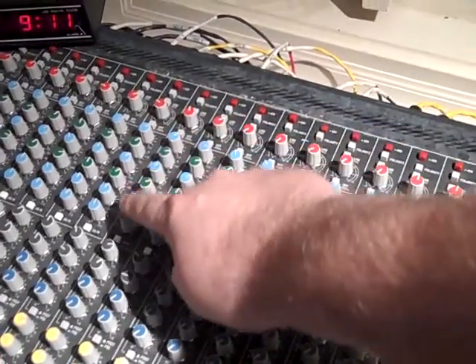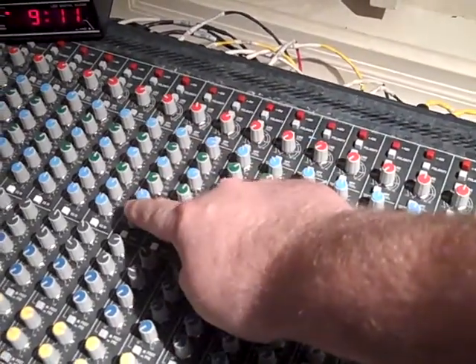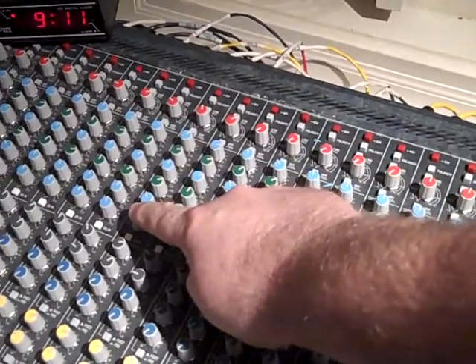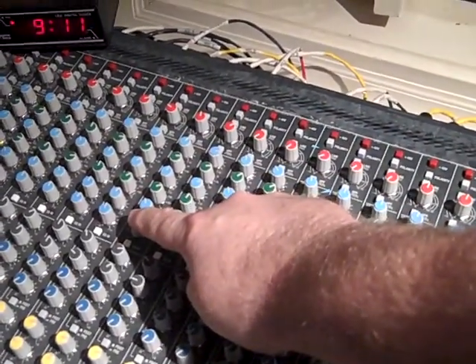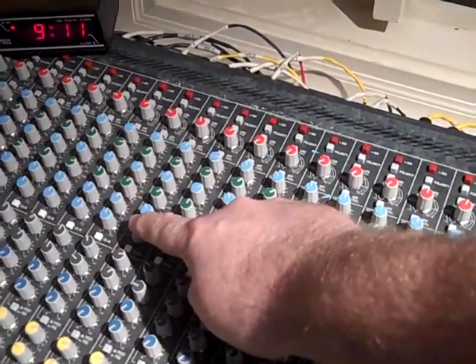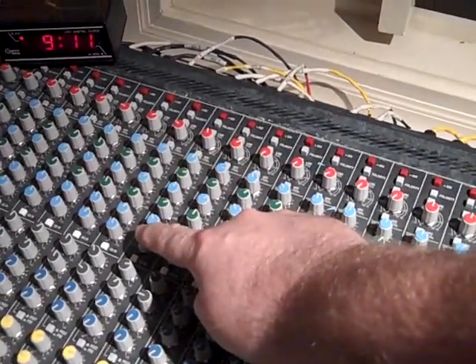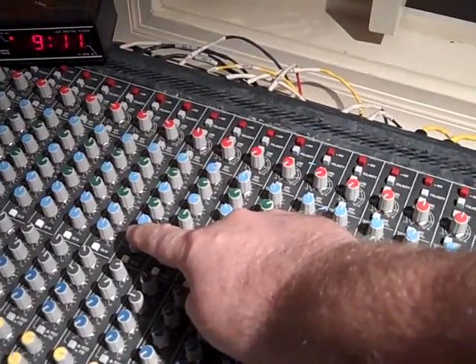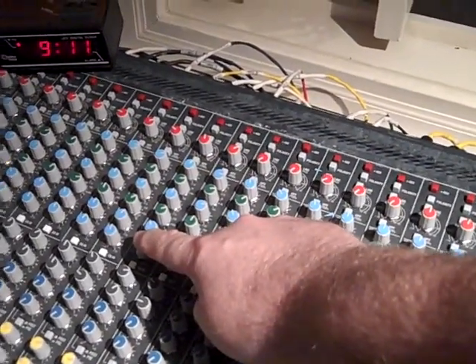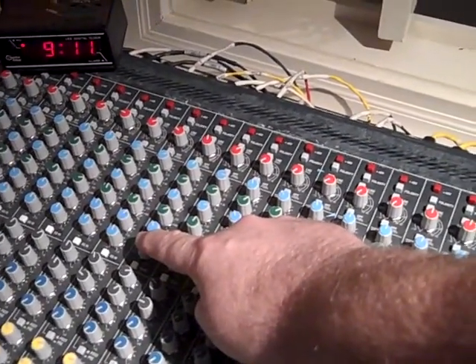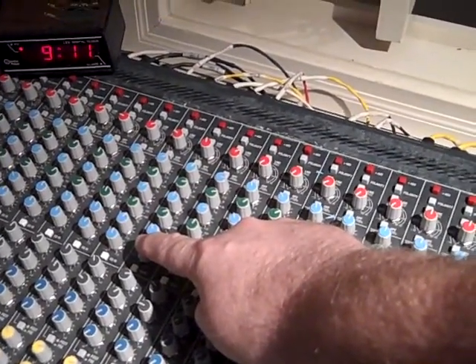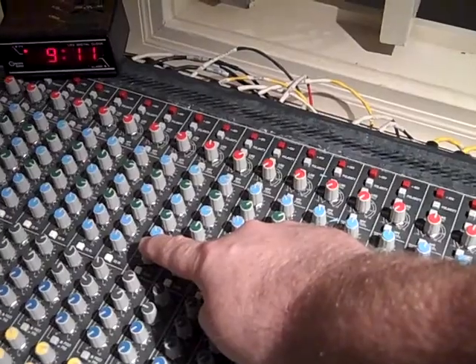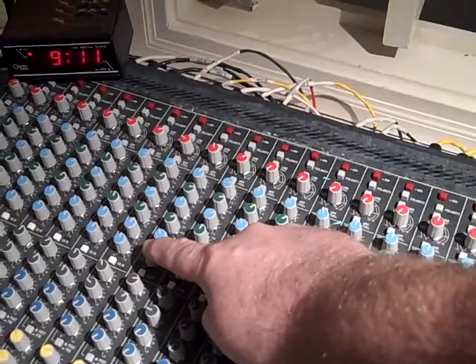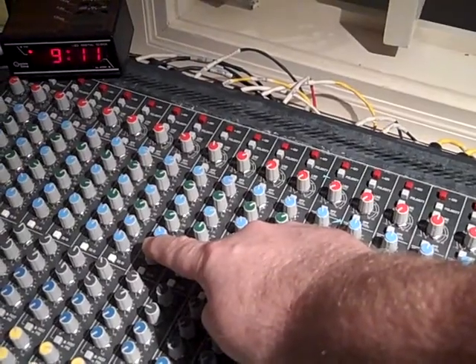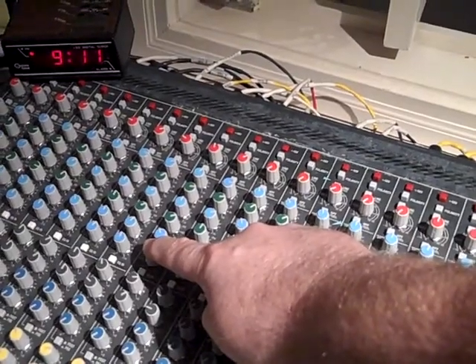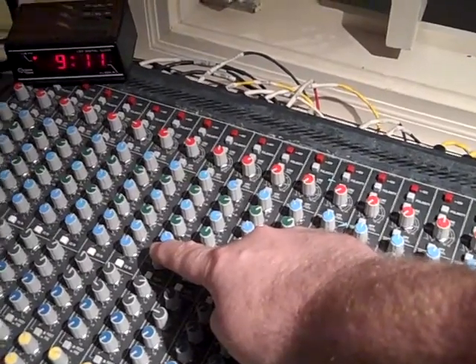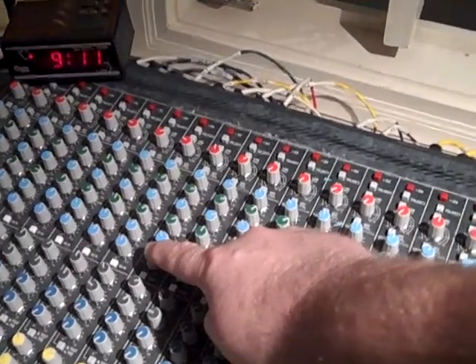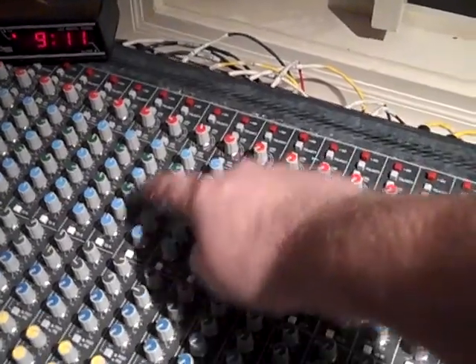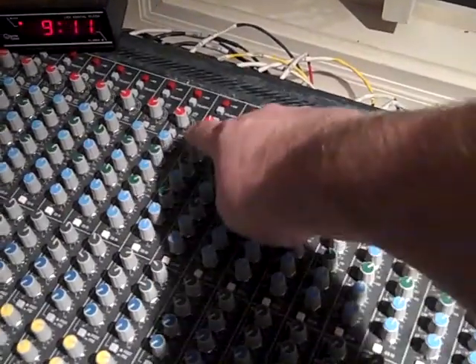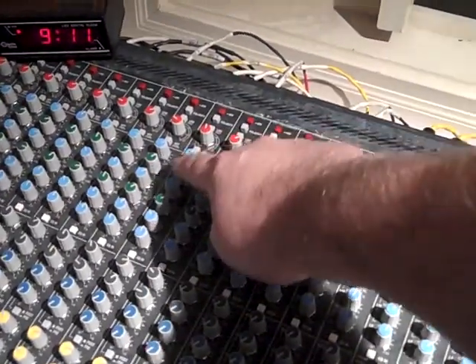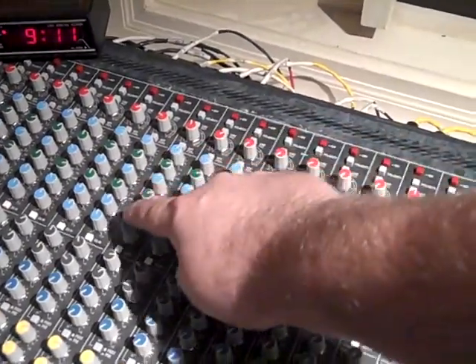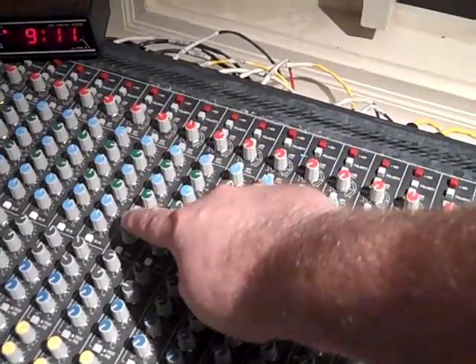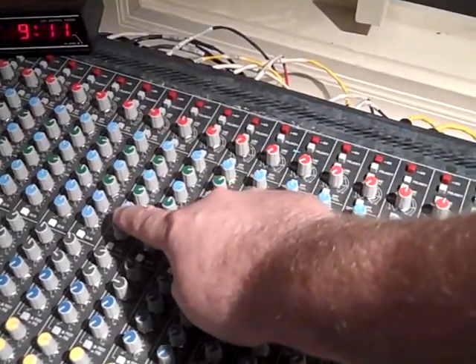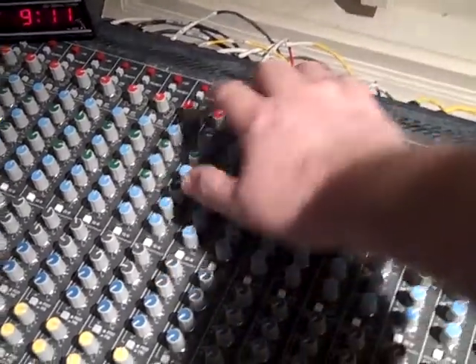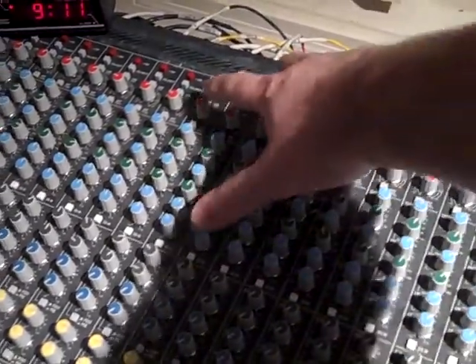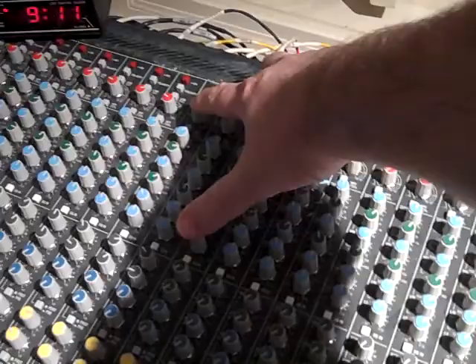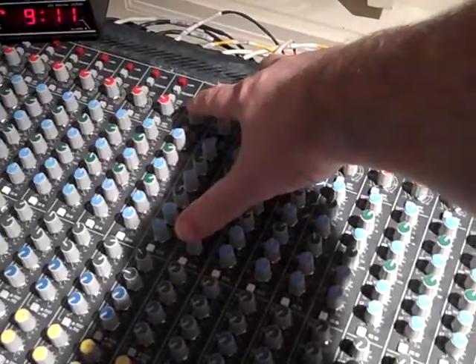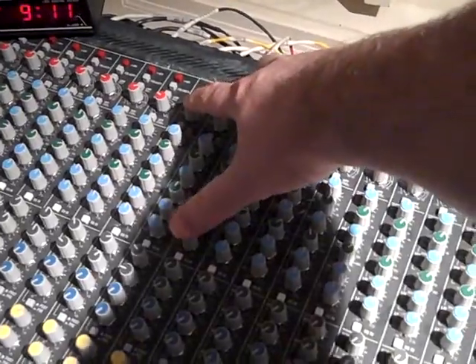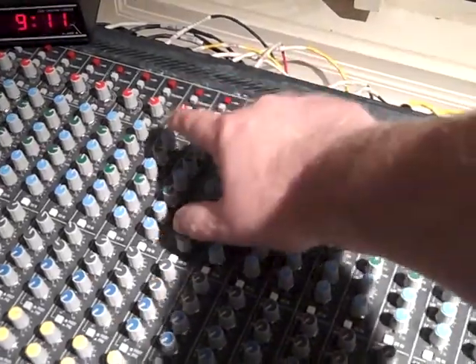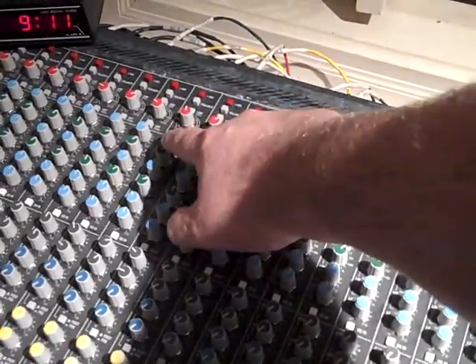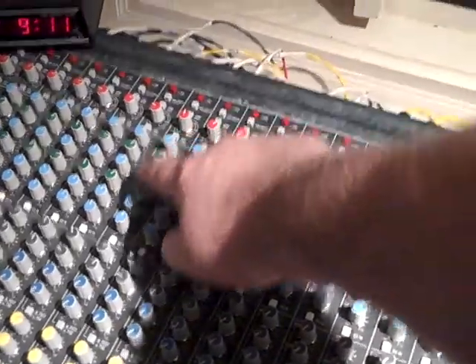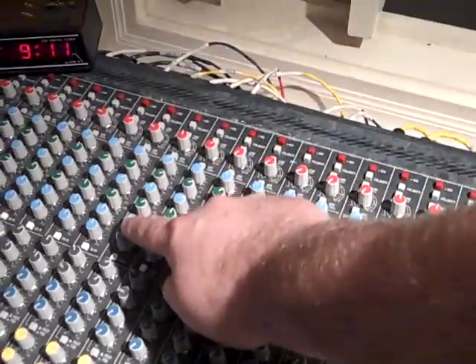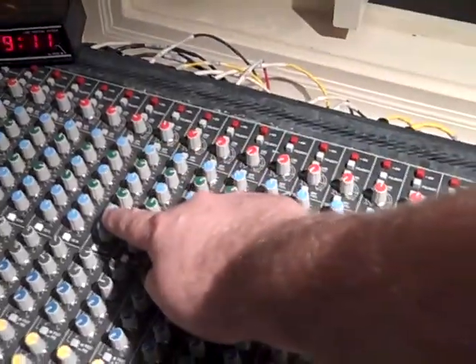Coming out of there, we have equalization: high, high mids, low mids, and lows. So we can really have a lot of room to tweak. We bring the signal in, boost it, and then we shape it.